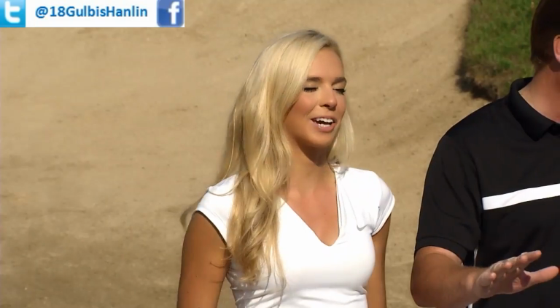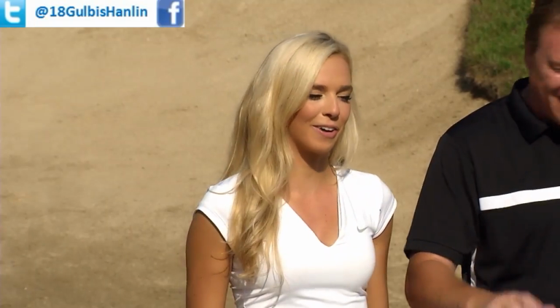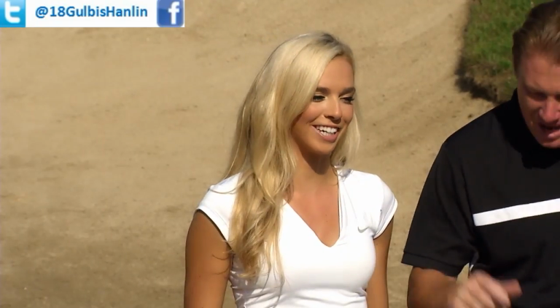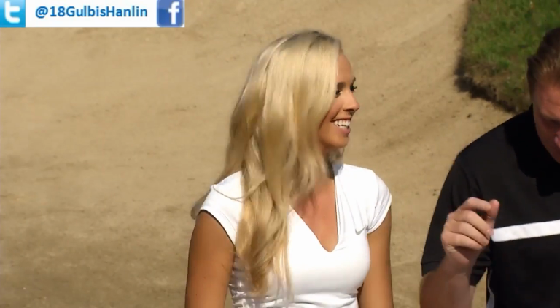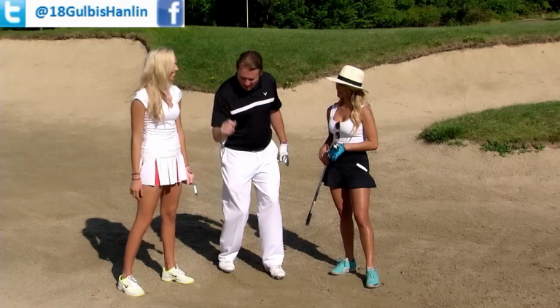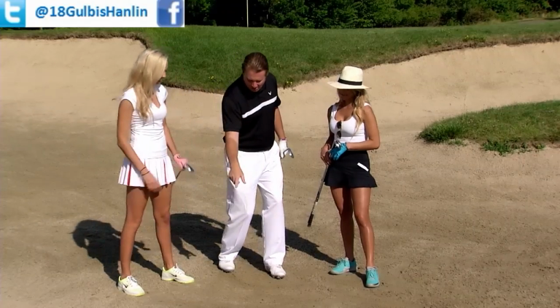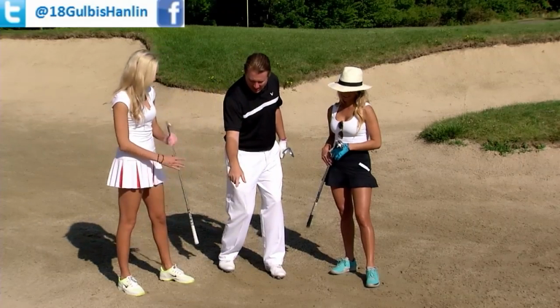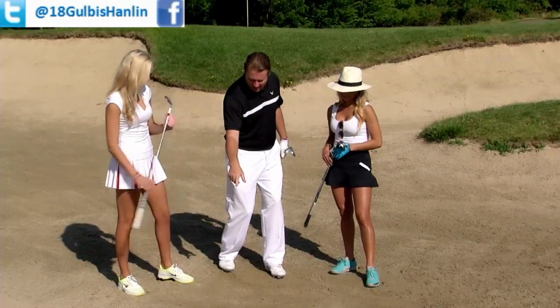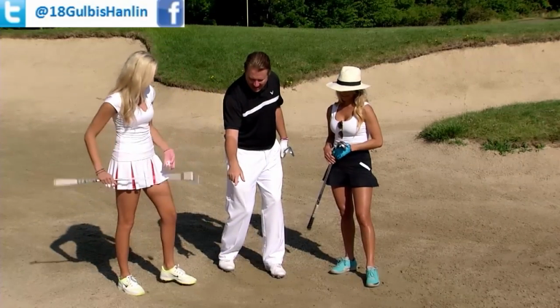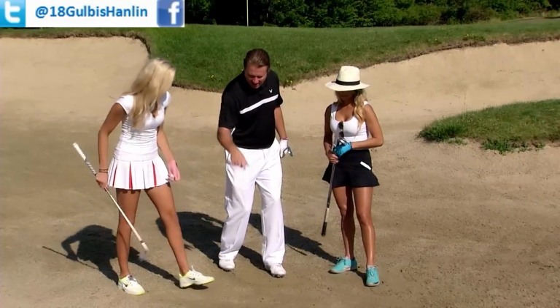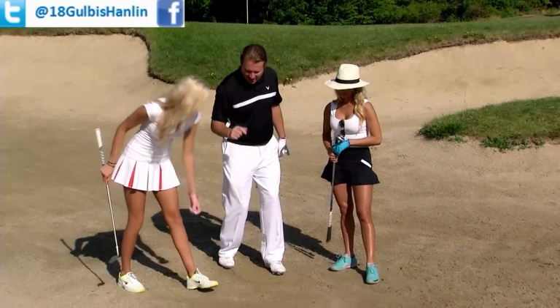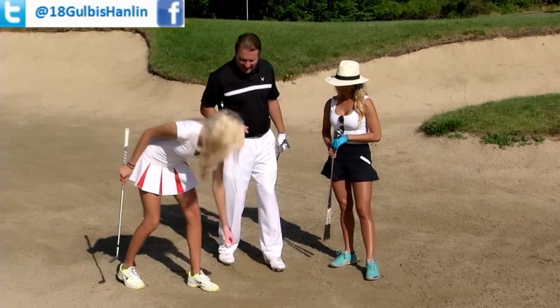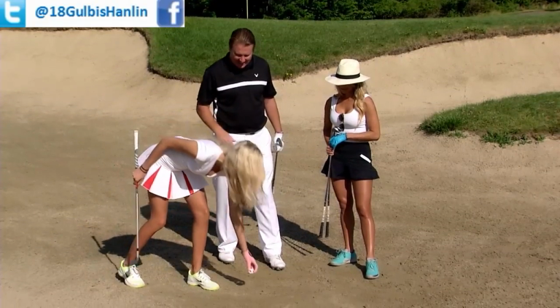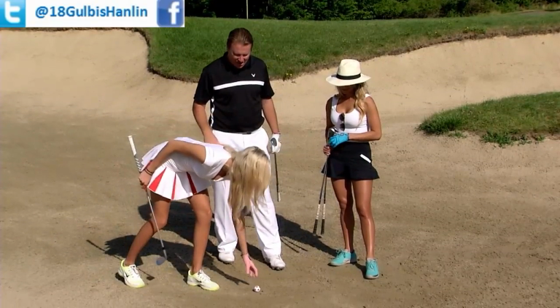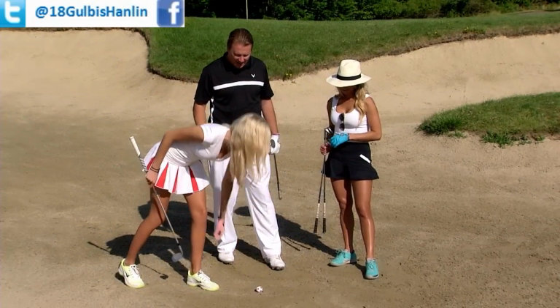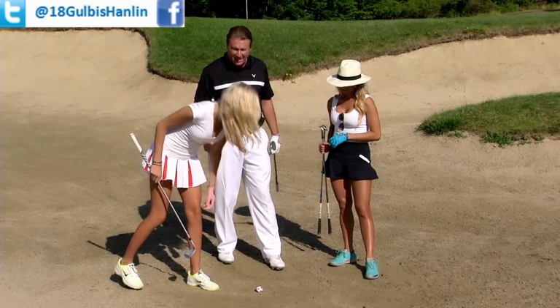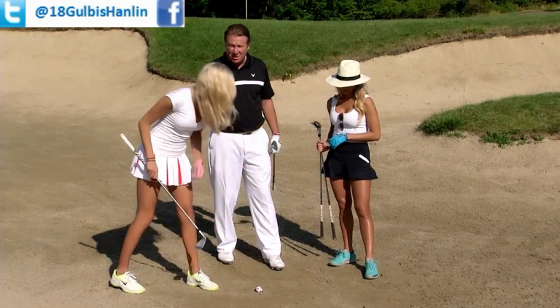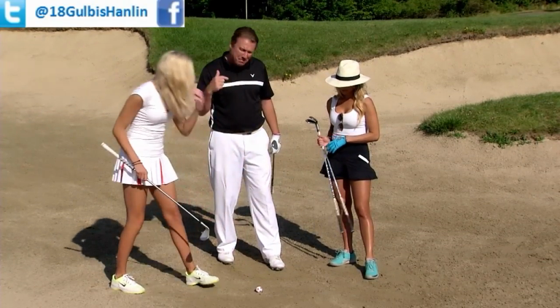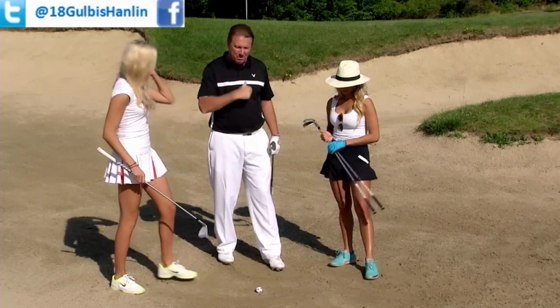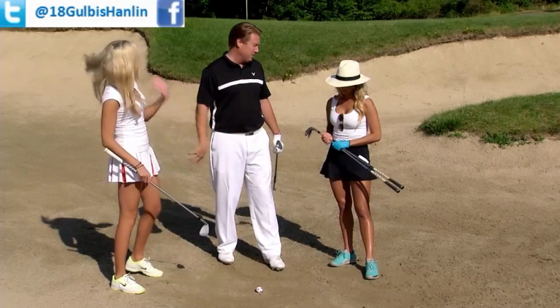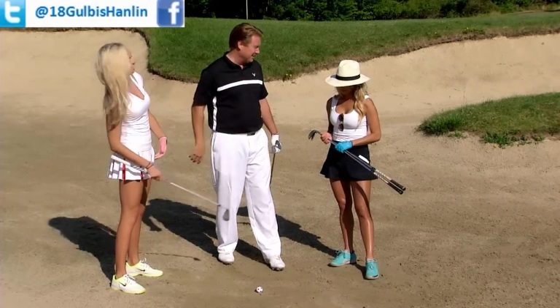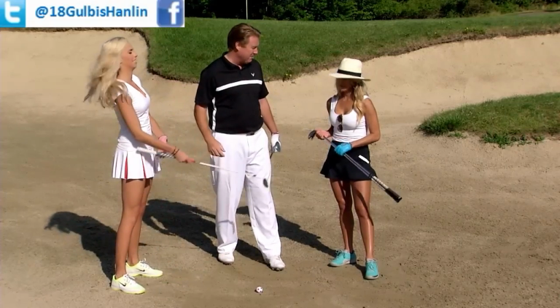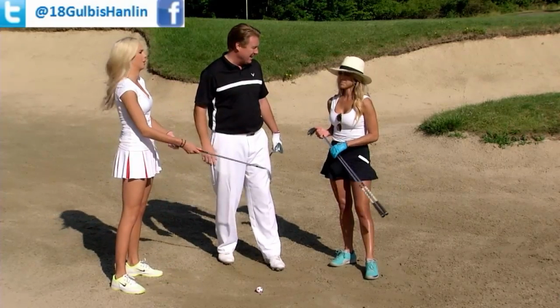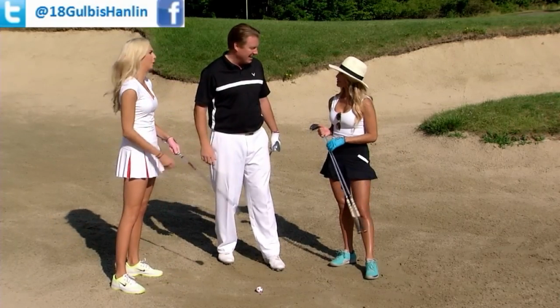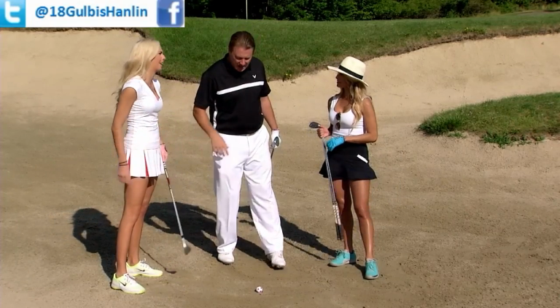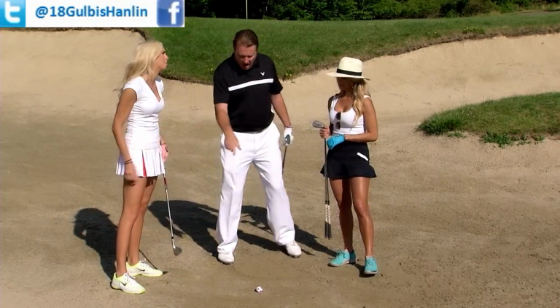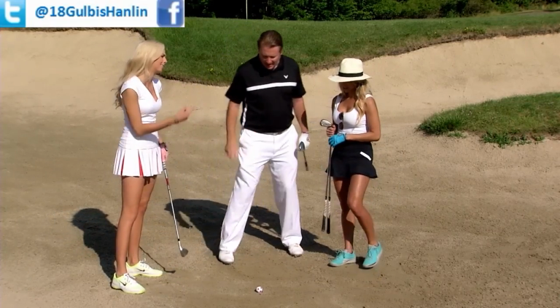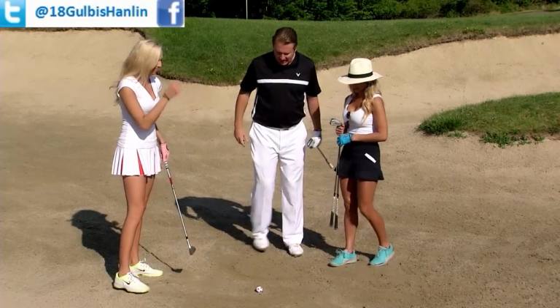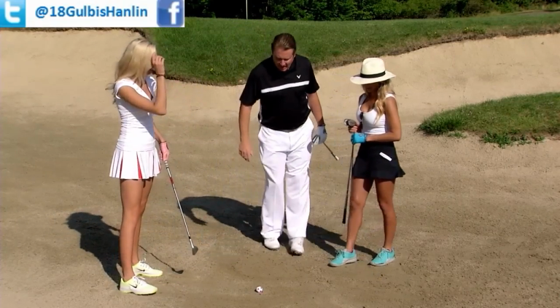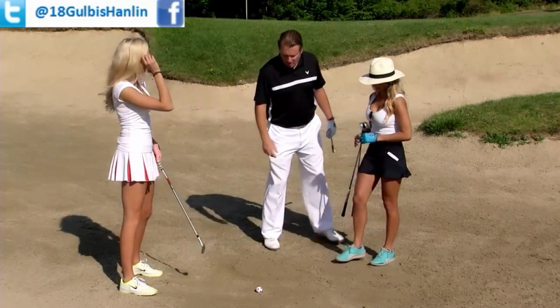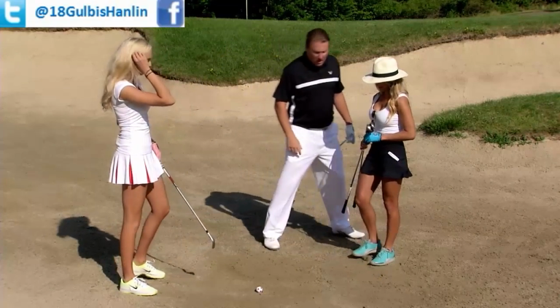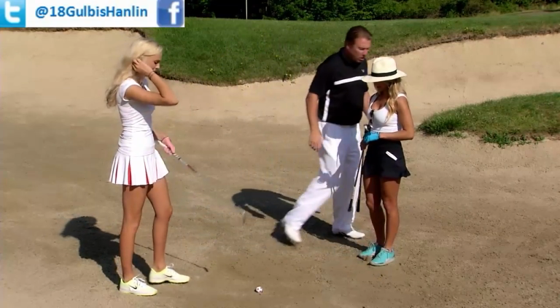Put a golf ball down right now. Let's learn how to hit this shot so I can start beating both of you. All right, let's set up to it.